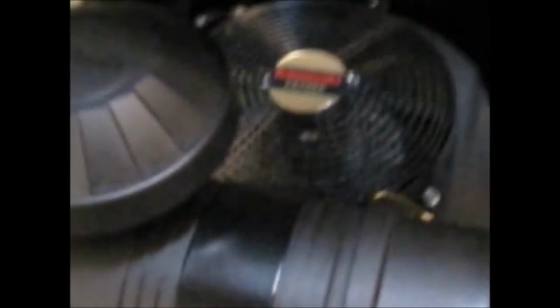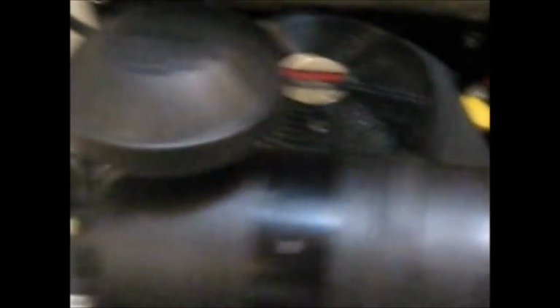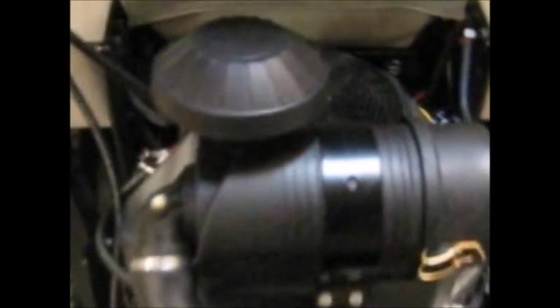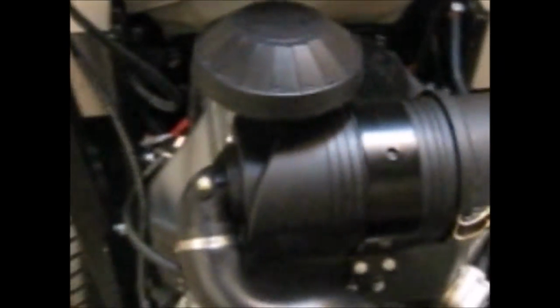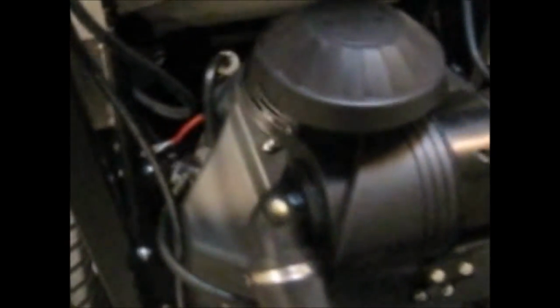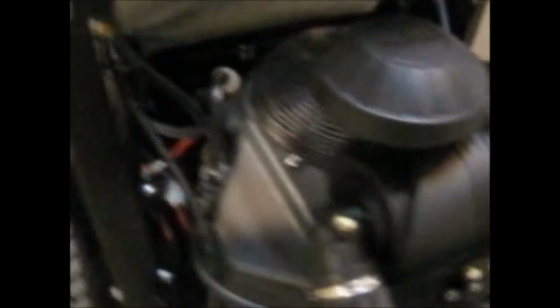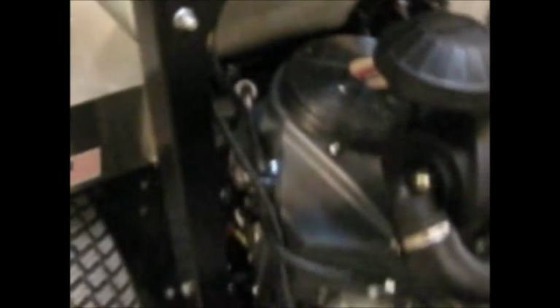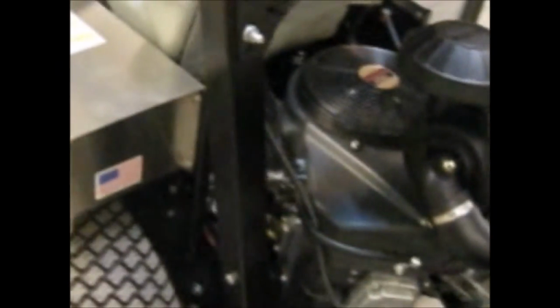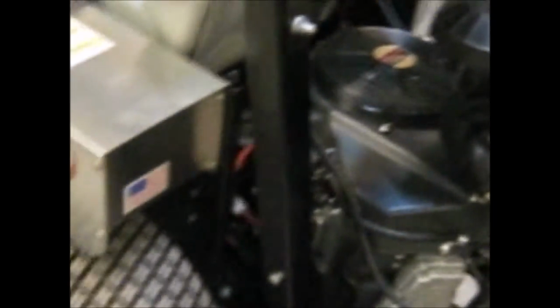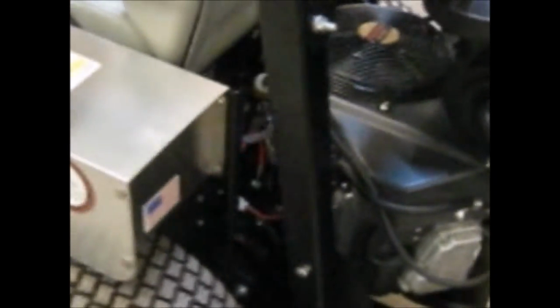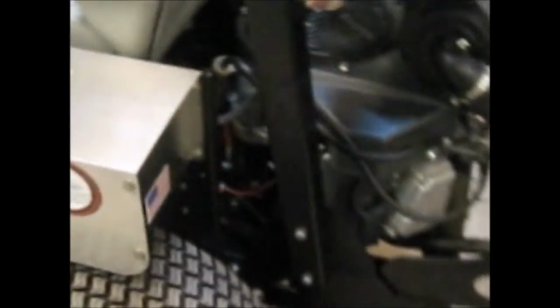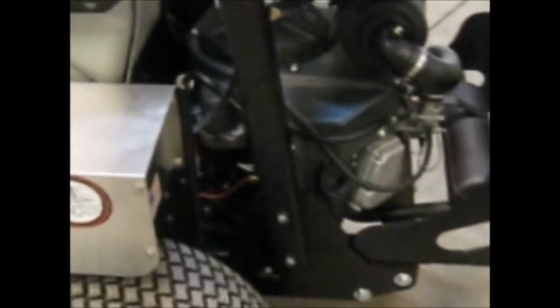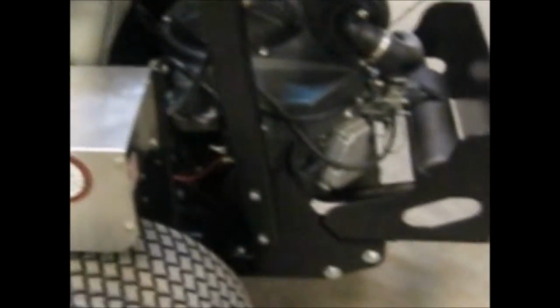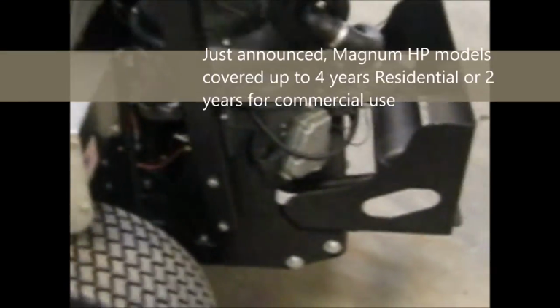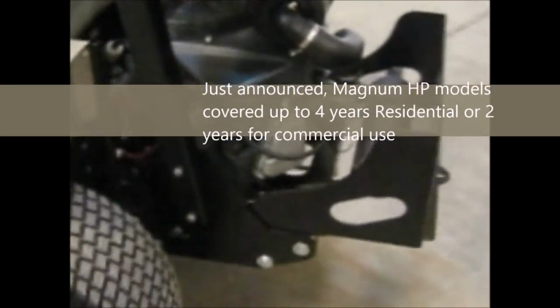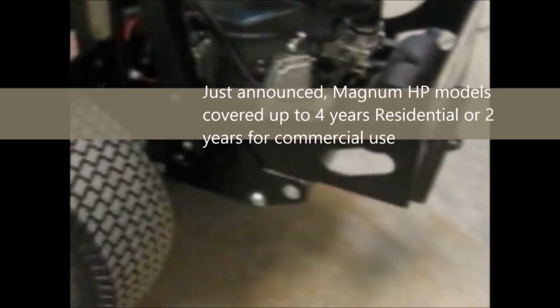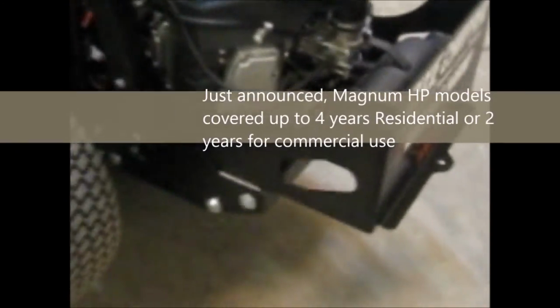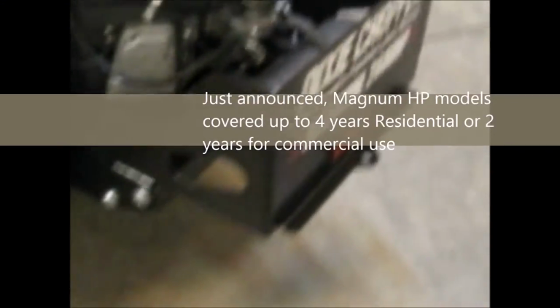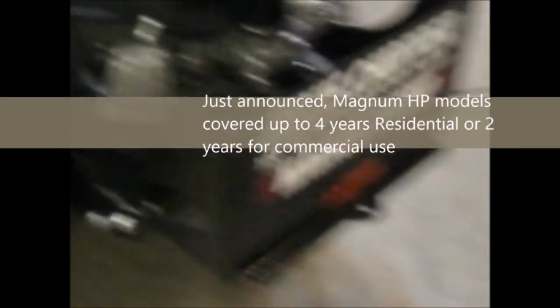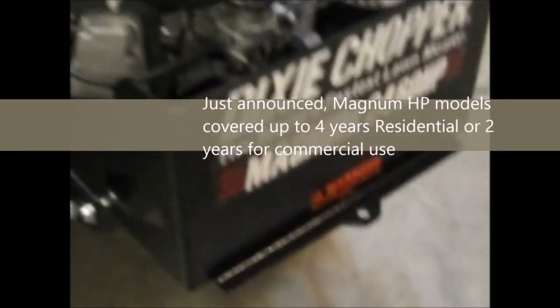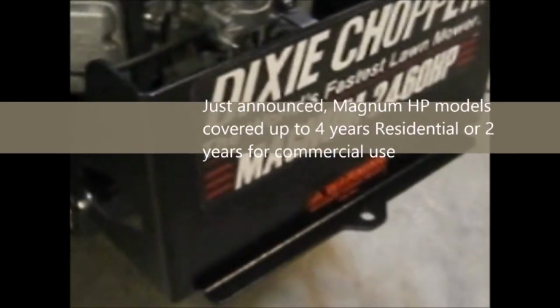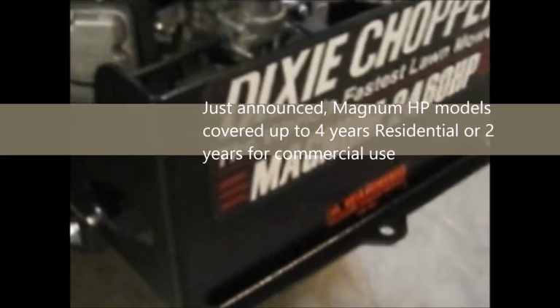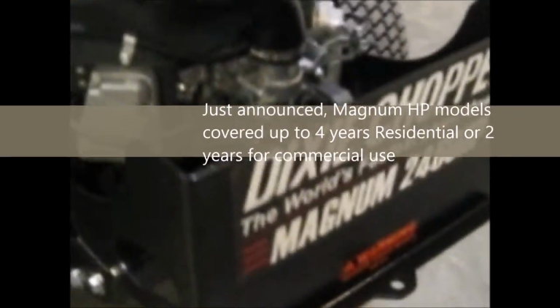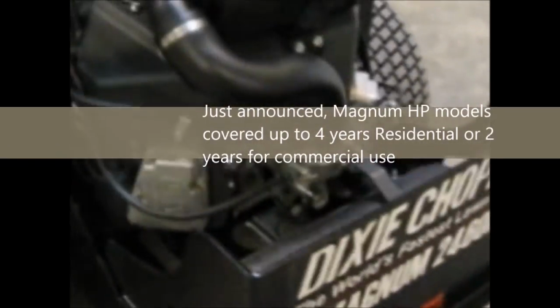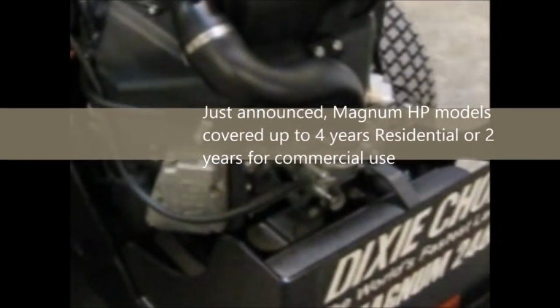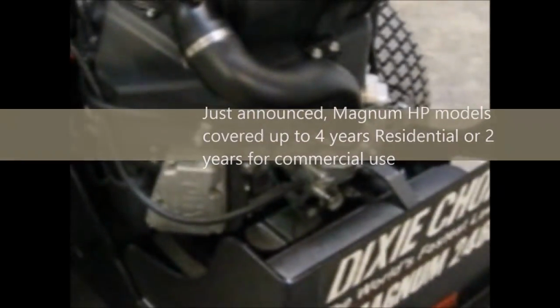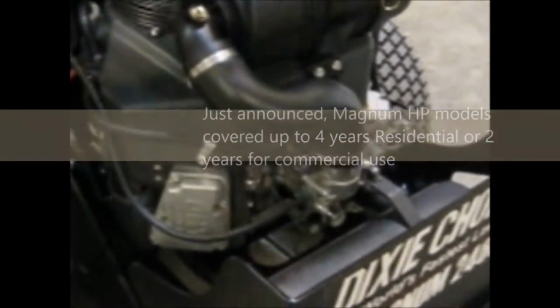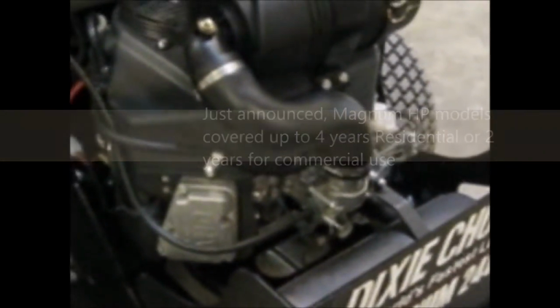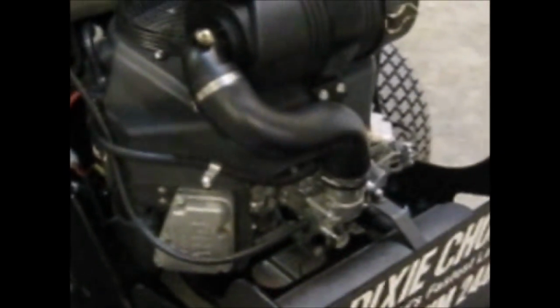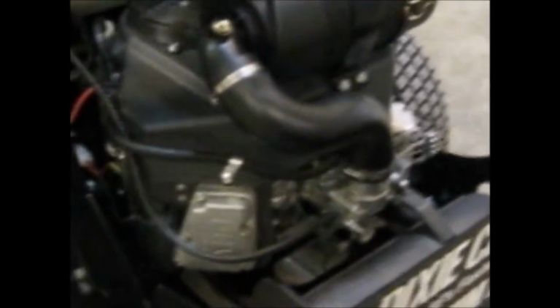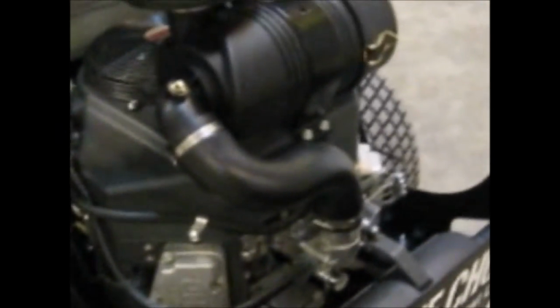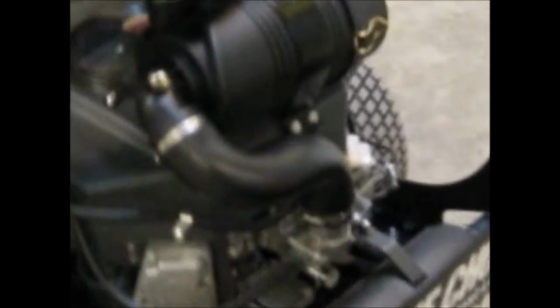It's covered under the 3-year warranty that Dixie Chopper has on the Magnum. You saw a little hitch there on the back, or a plate-mounted ball — these are rated to tow 1,000 pounds with 100 pounds of tongue weight.